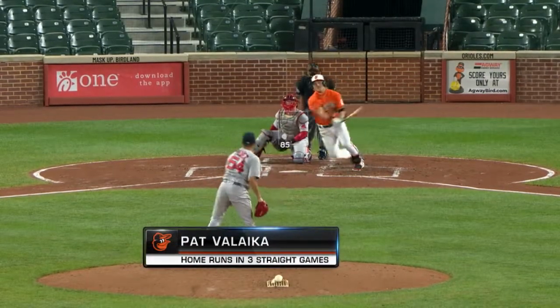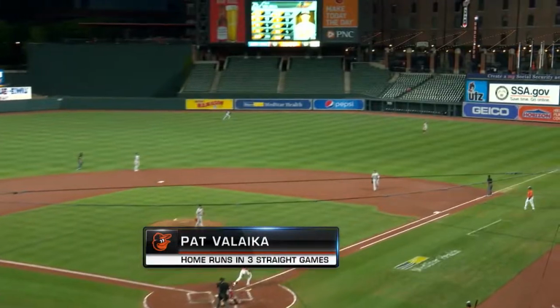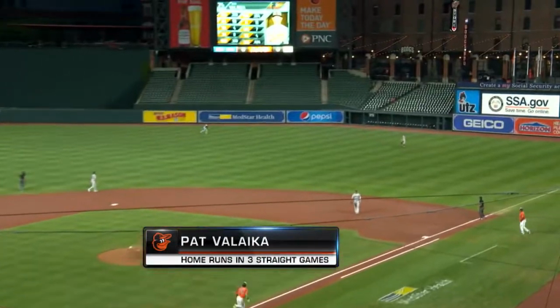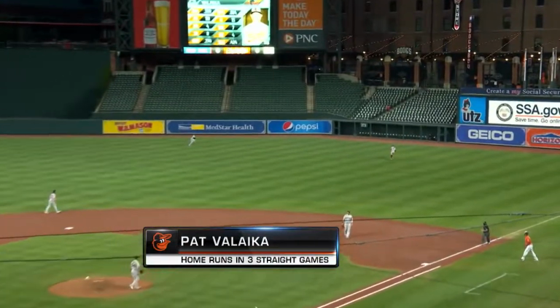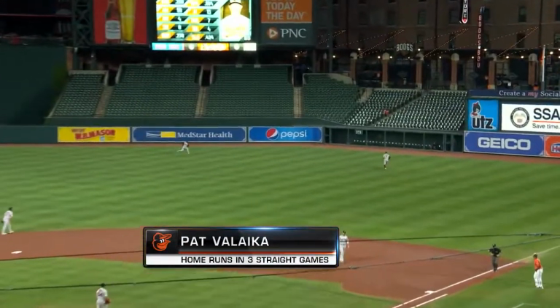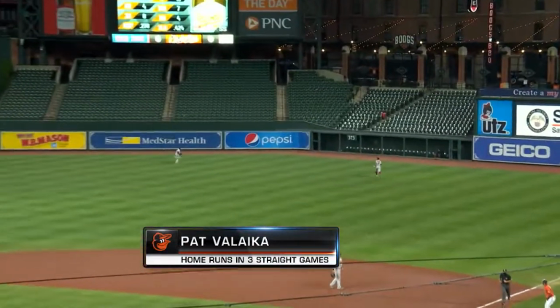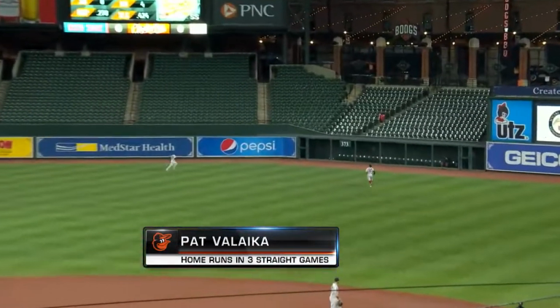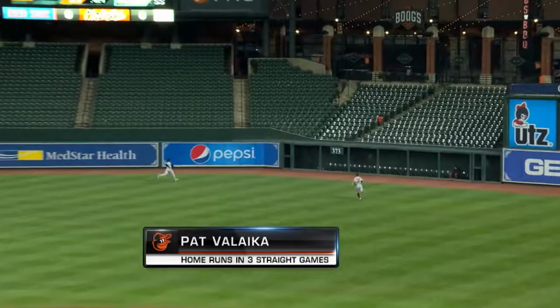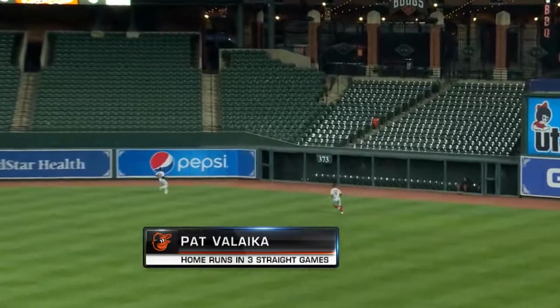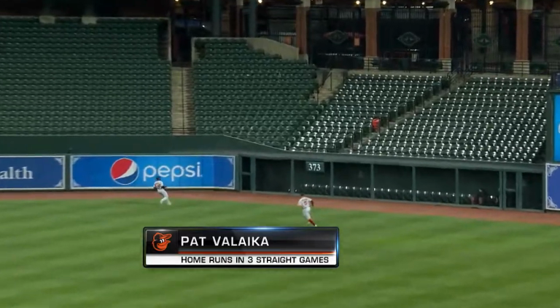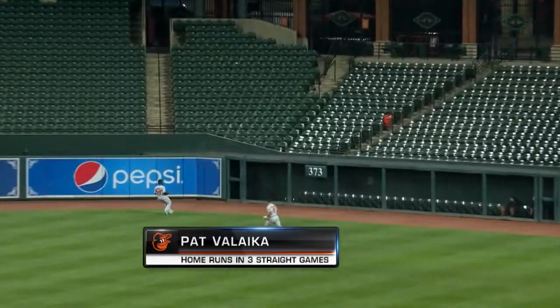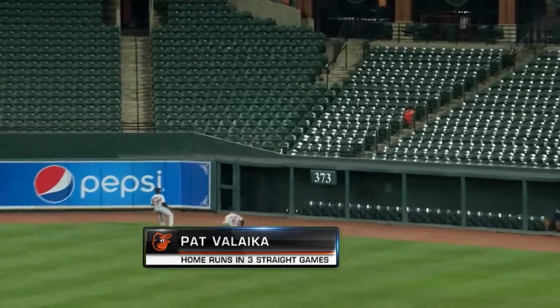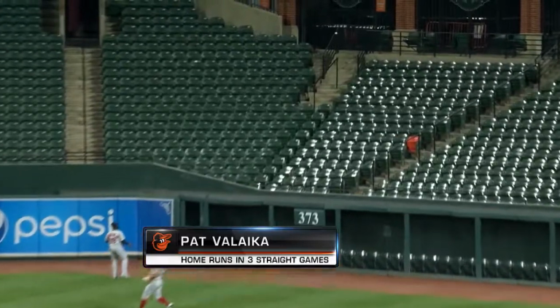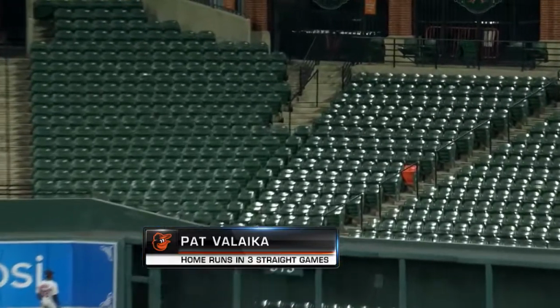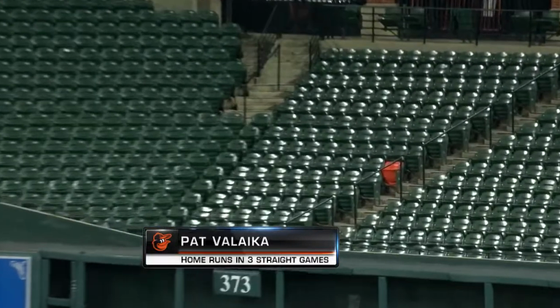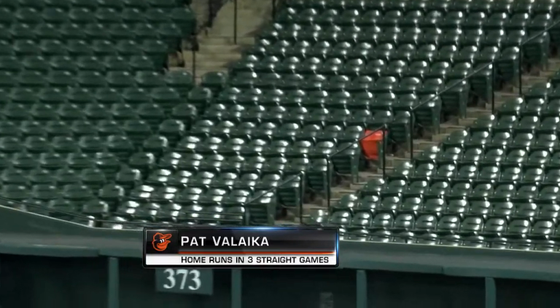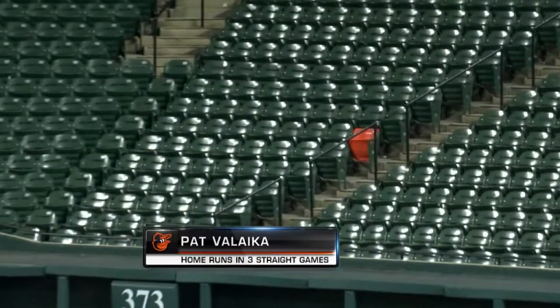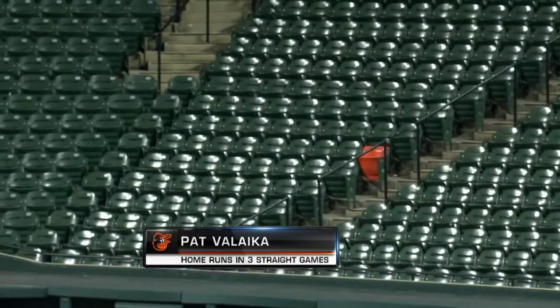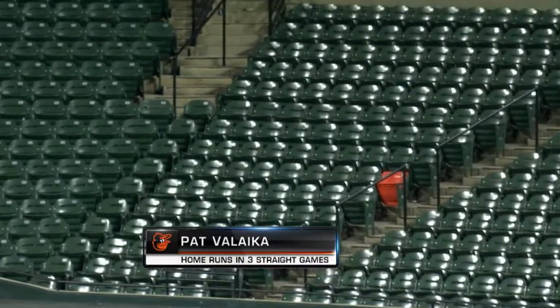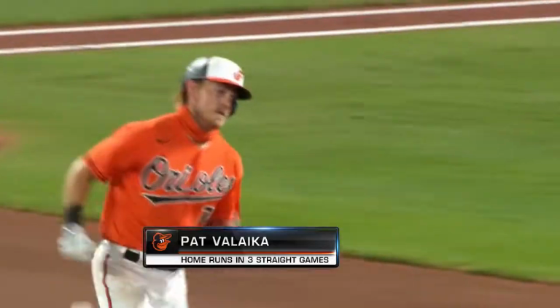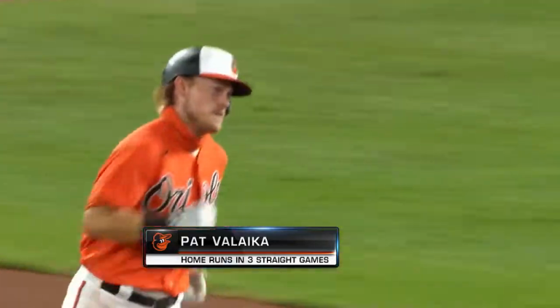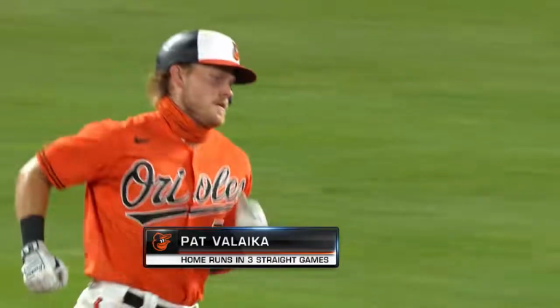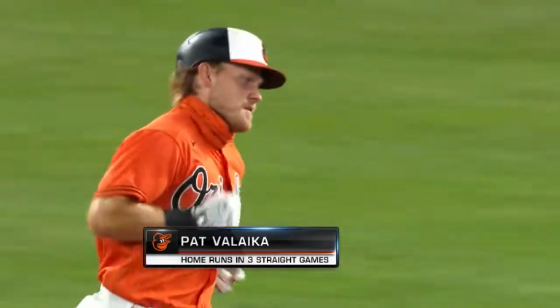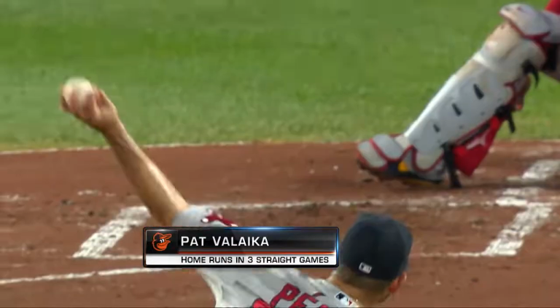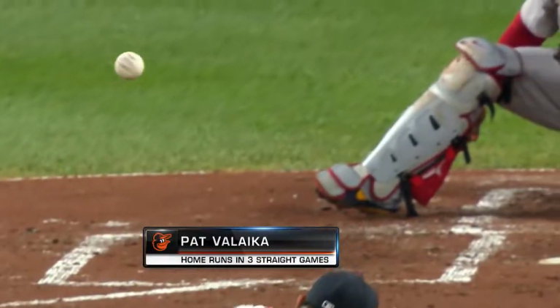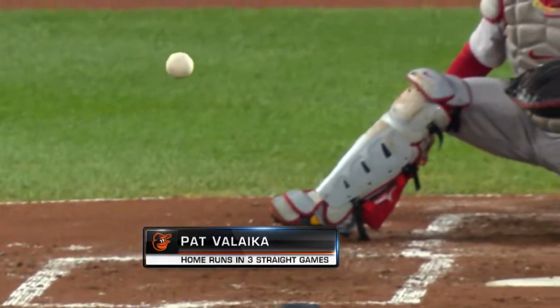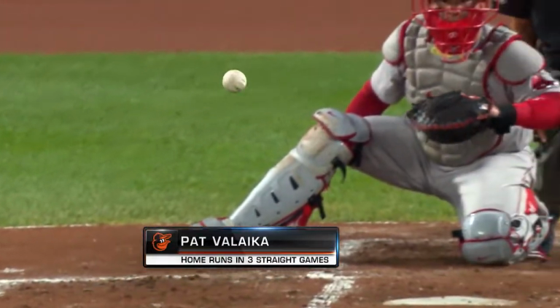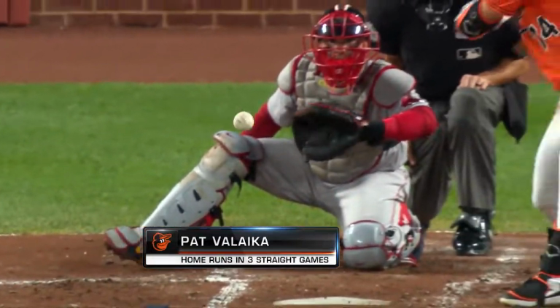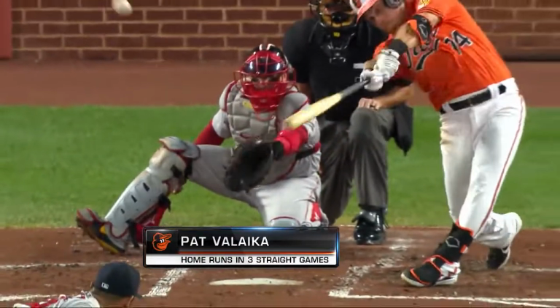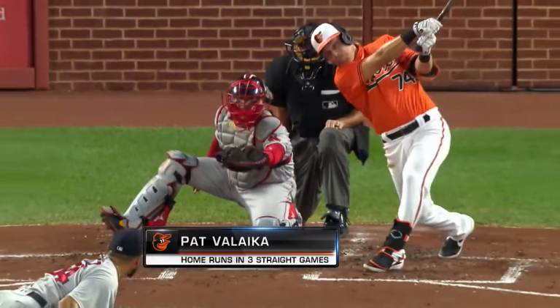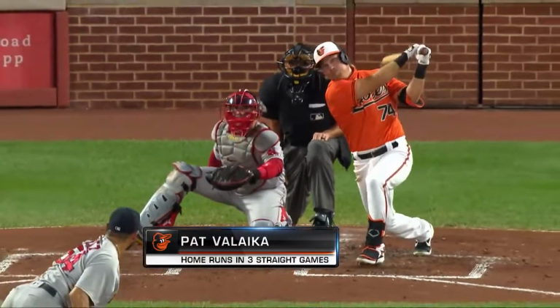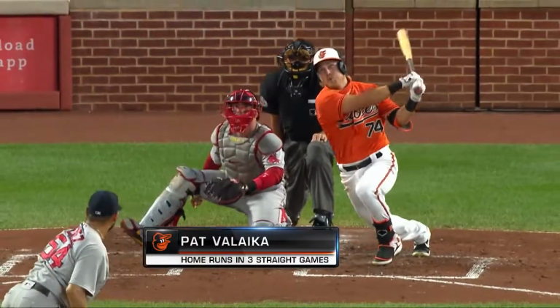Vileka the other way to right-center field — that's well hit. Bradley to the wall, and it is off the top of the wall and gone. Make it three straight with a home run for Pat Vileka.